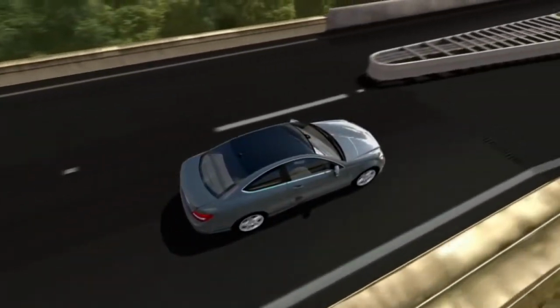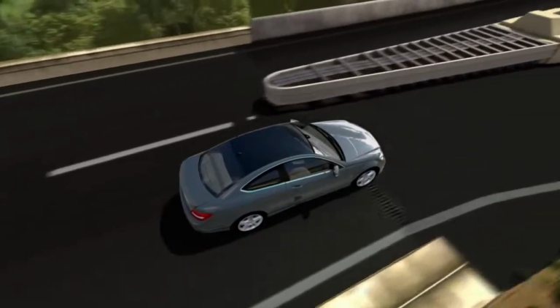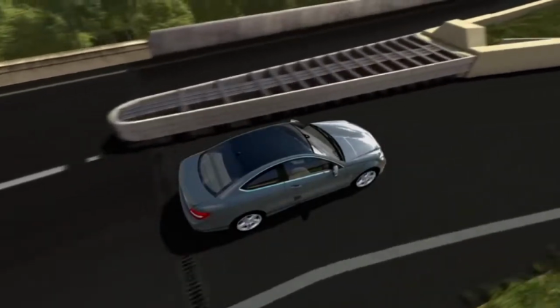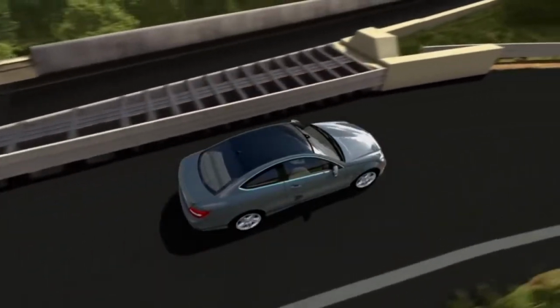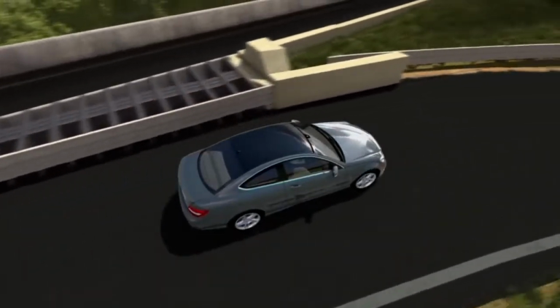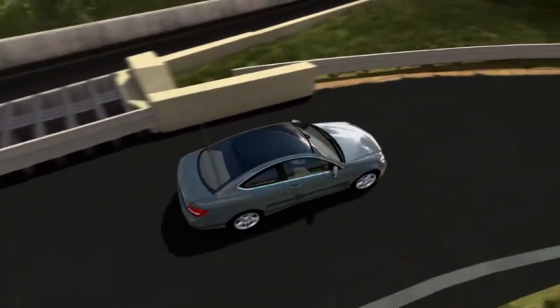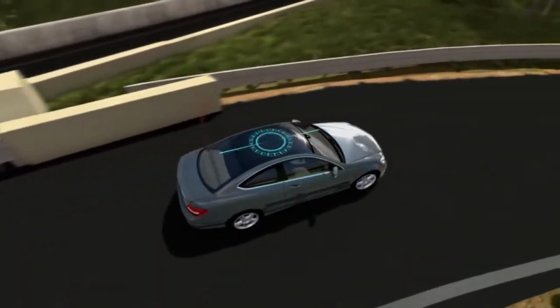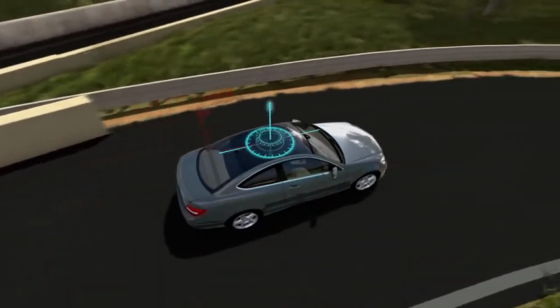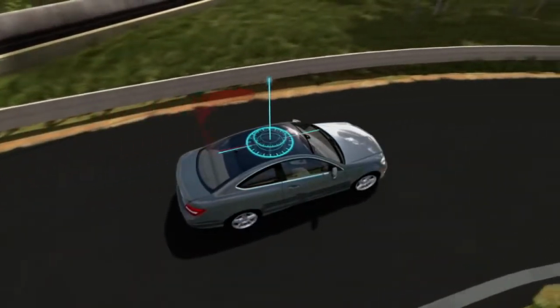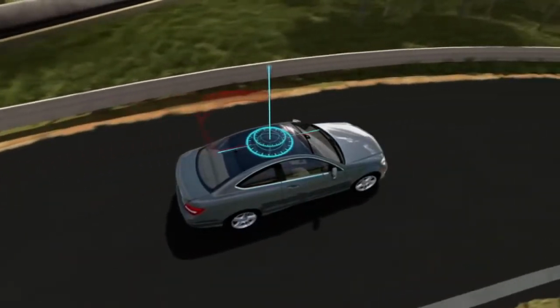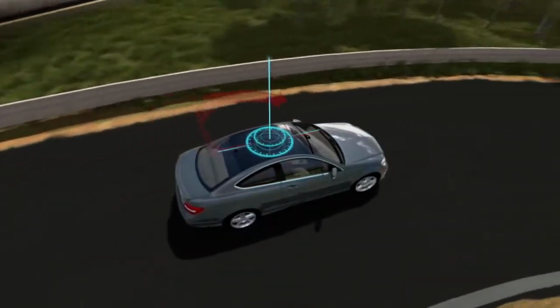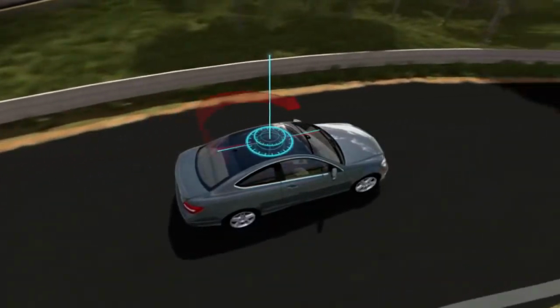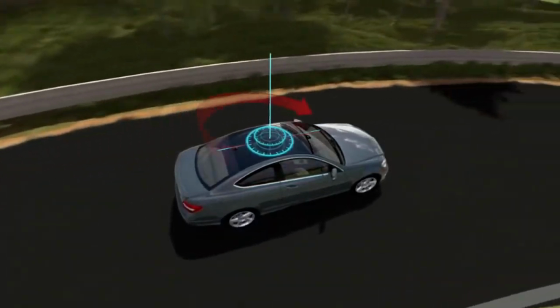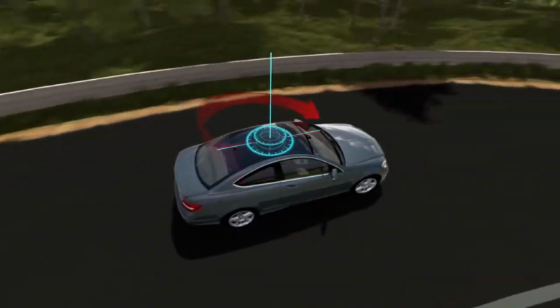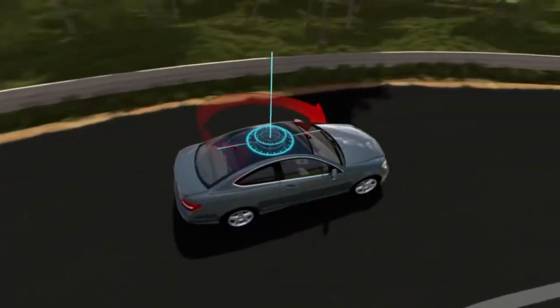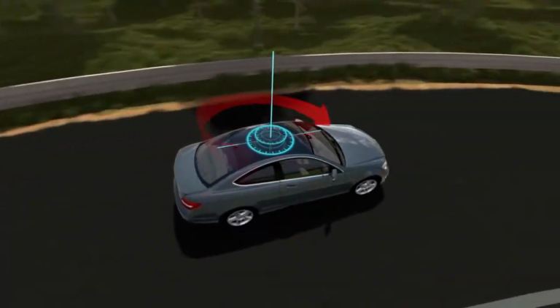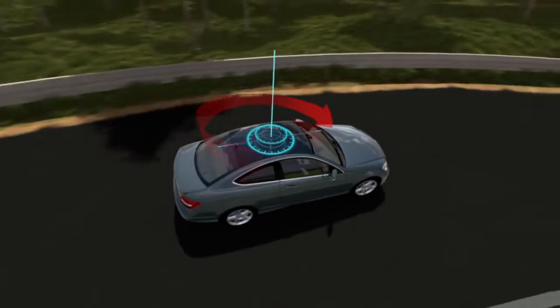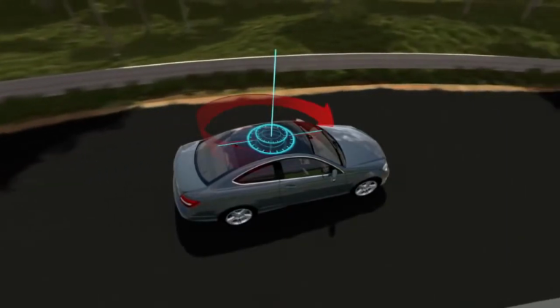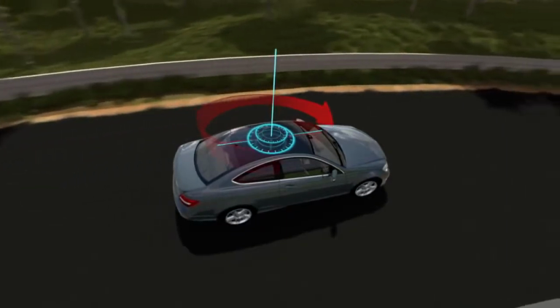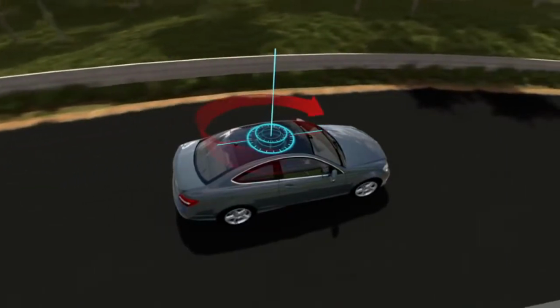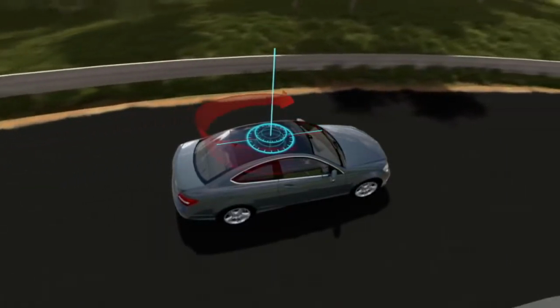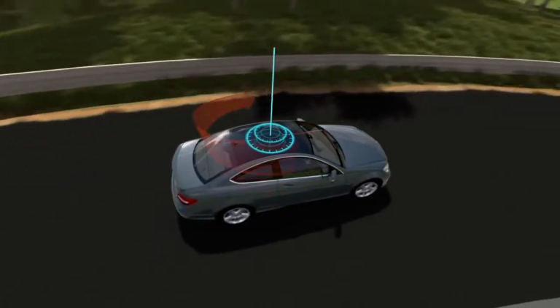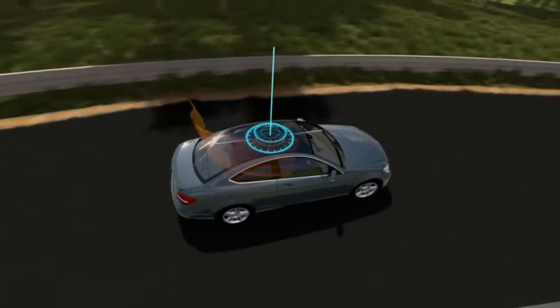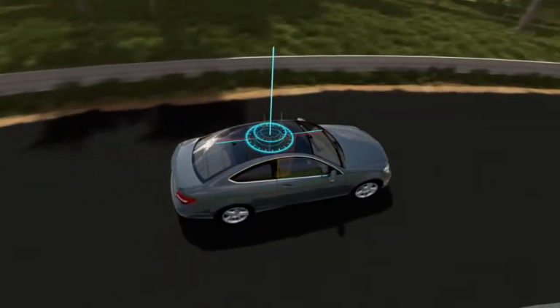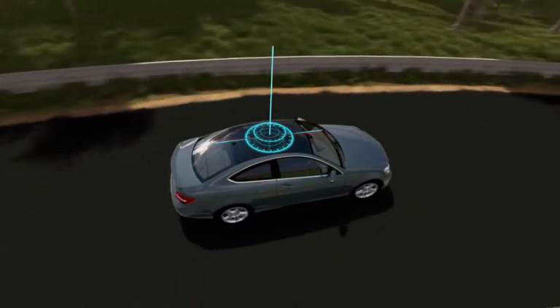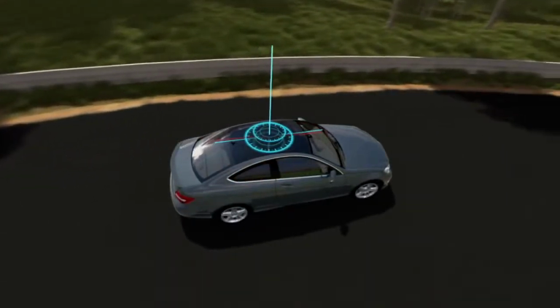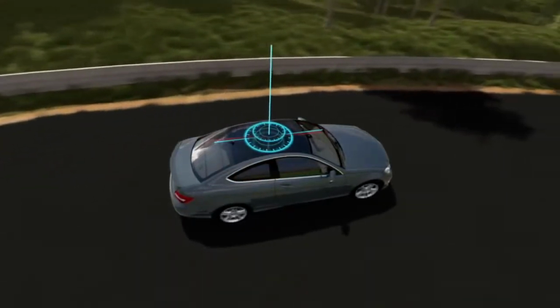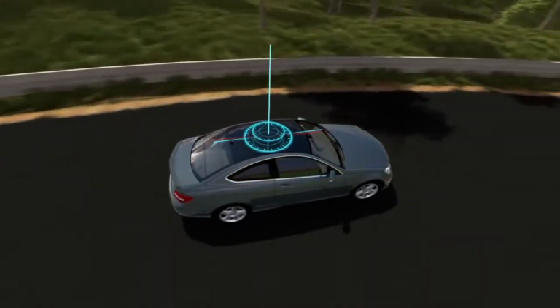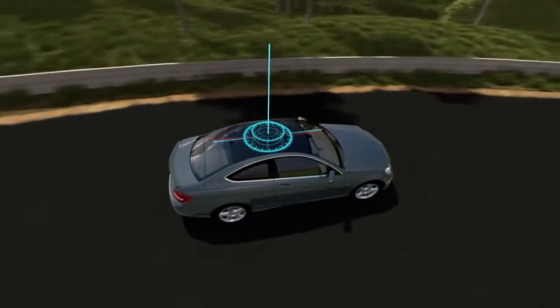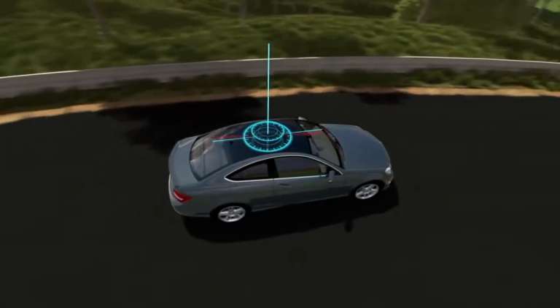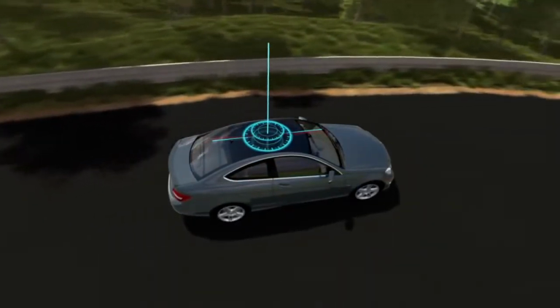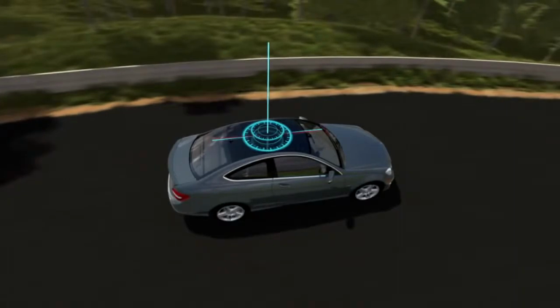When you turn the steering wheel, your car doesn't just move to one side. It actually rotates about a vertical axis. Under some conditions, the car might rotate too much, or not enough.